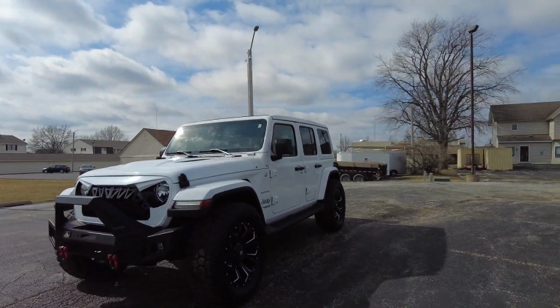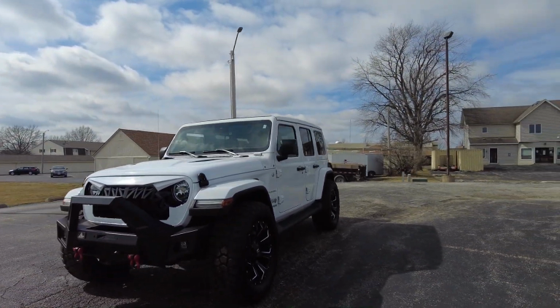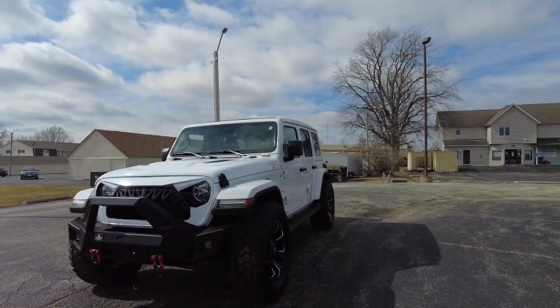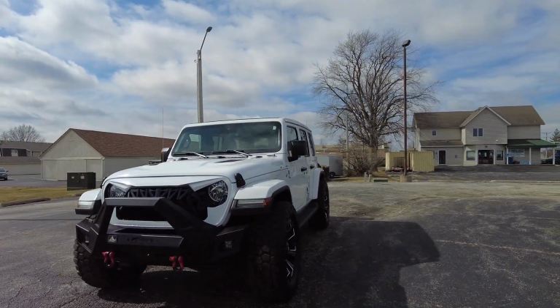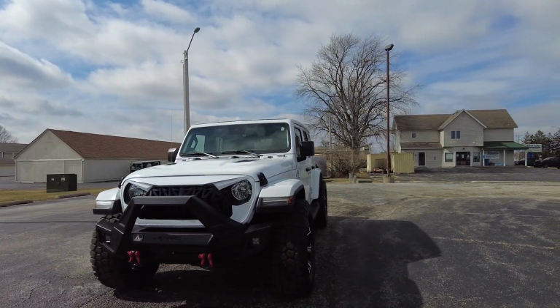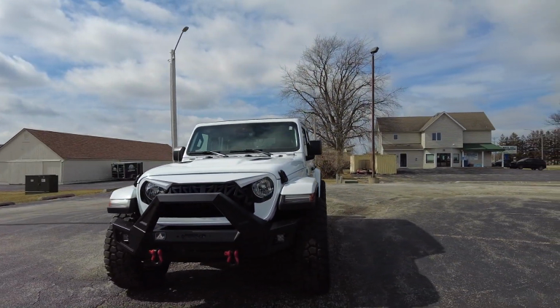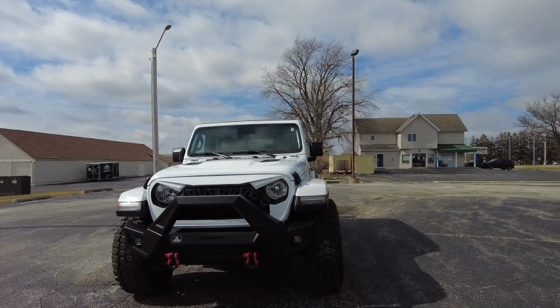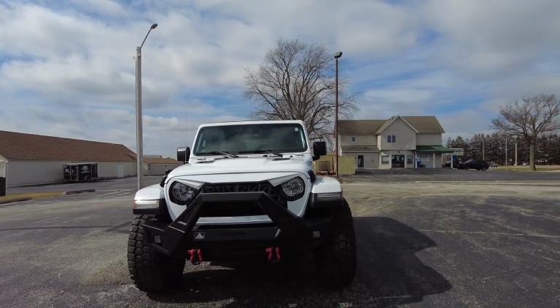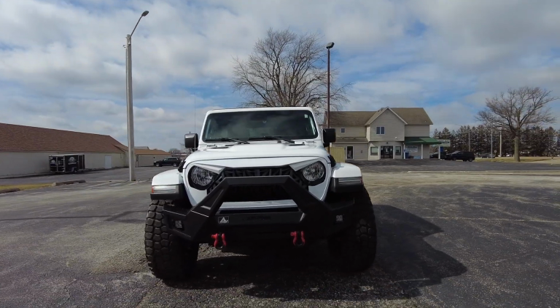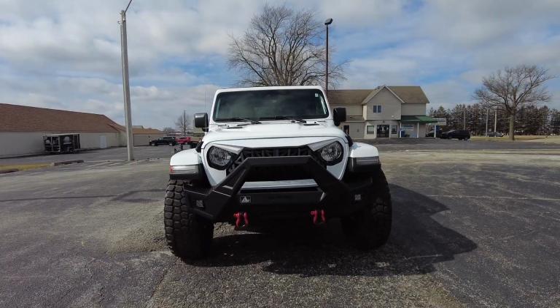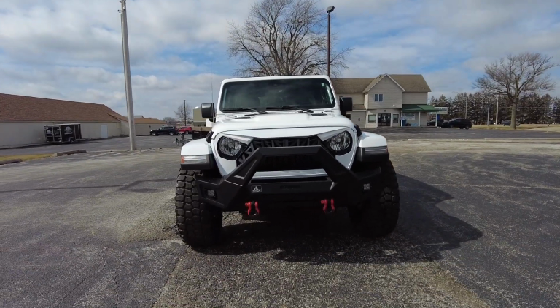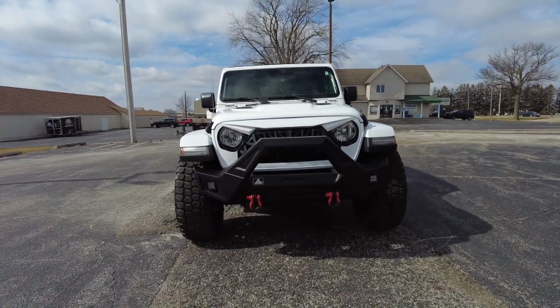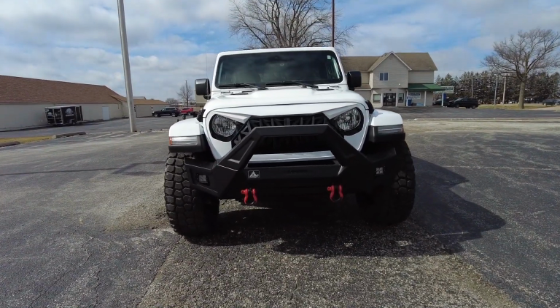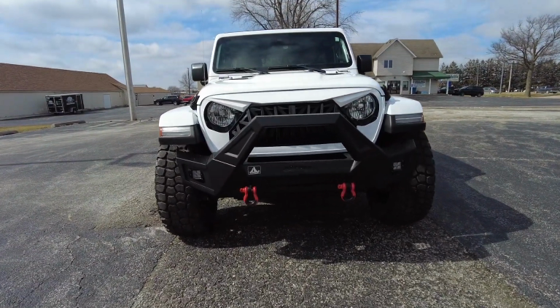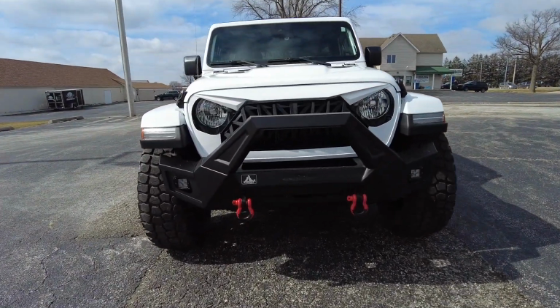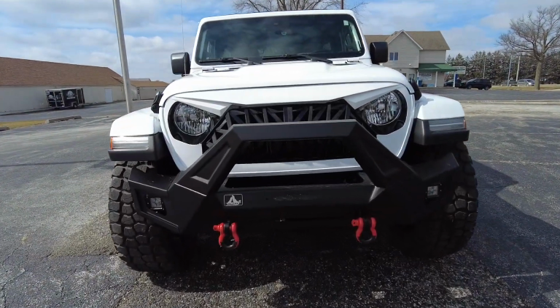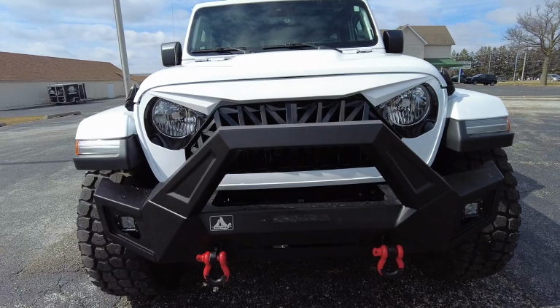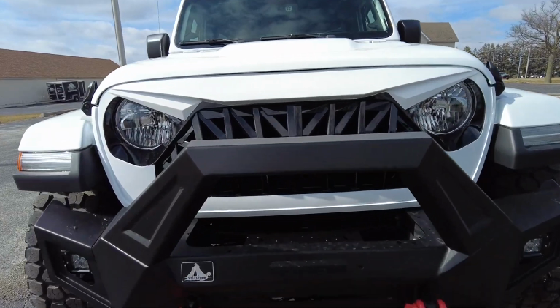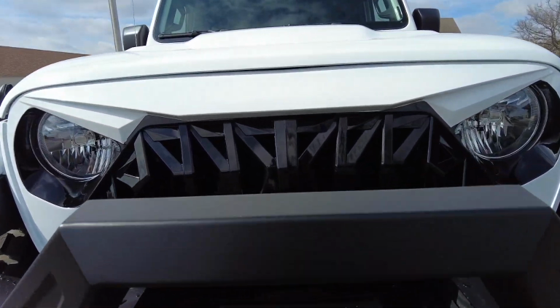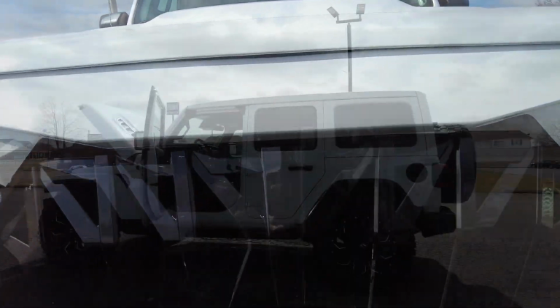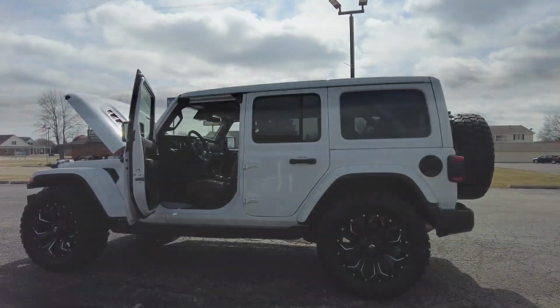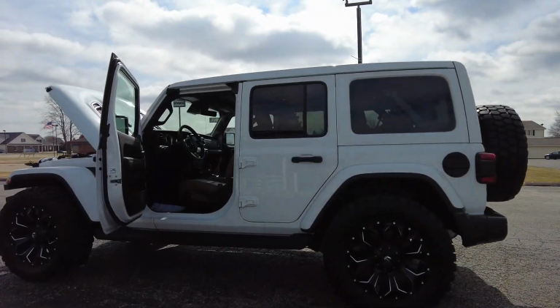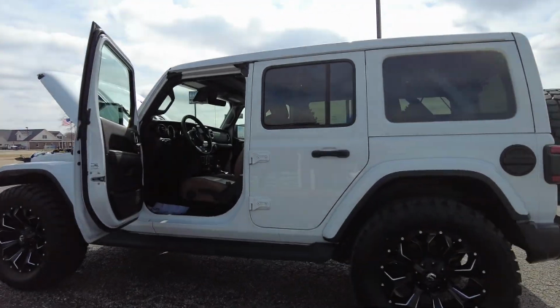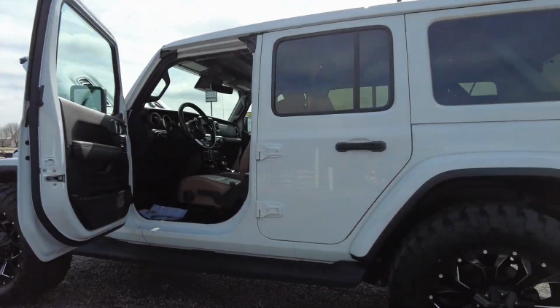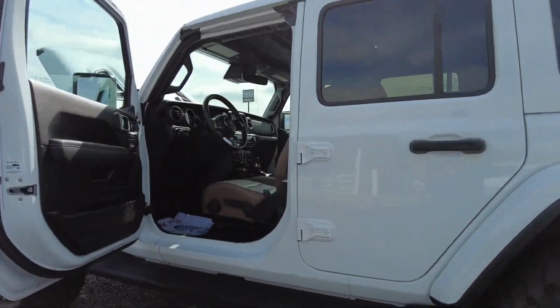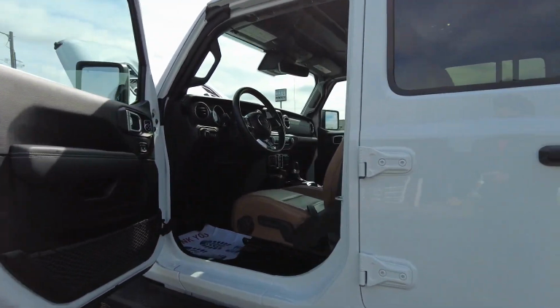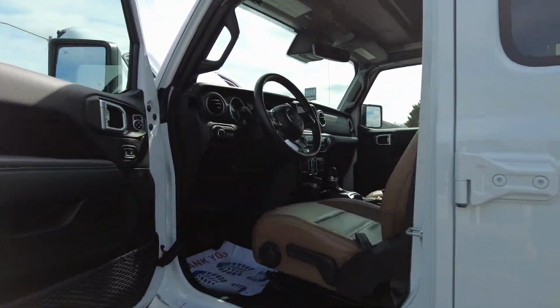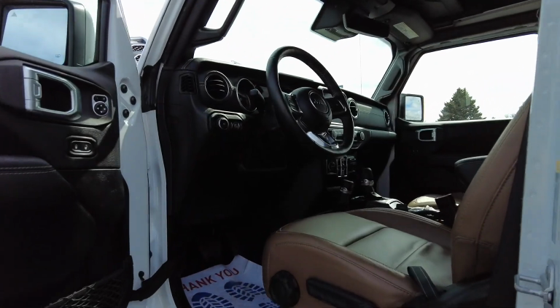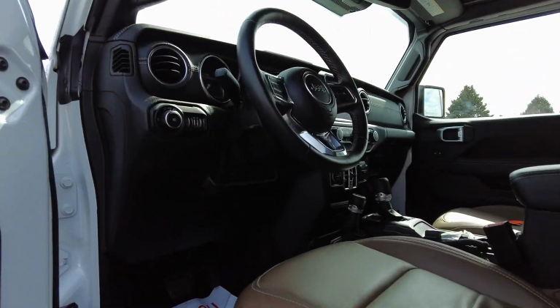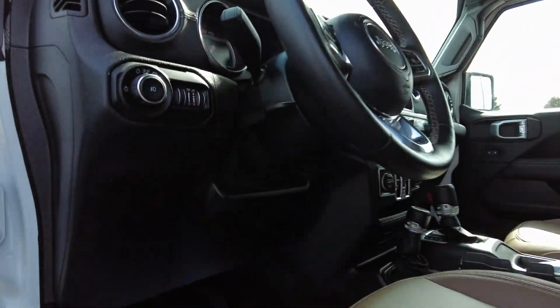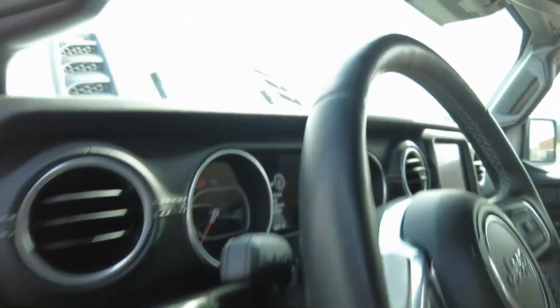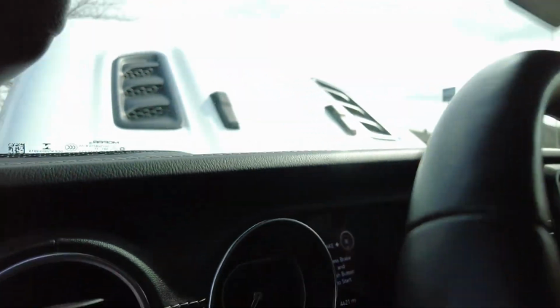It's got the premium Alpine stereo system, navigation, Android Auto and Apple CarPlay, keyless entry, running boards, remote start, and backup camera. So many goodies — let's have a look at the interior of the Sahara.